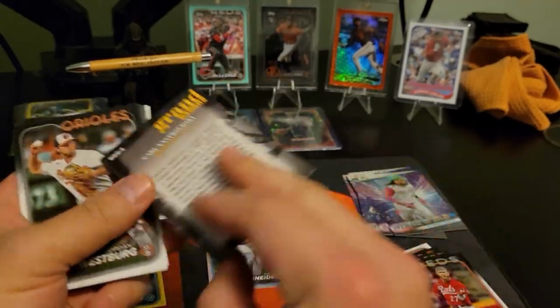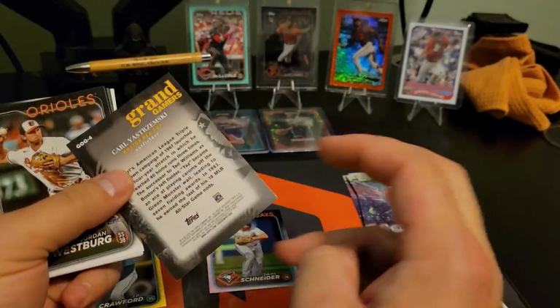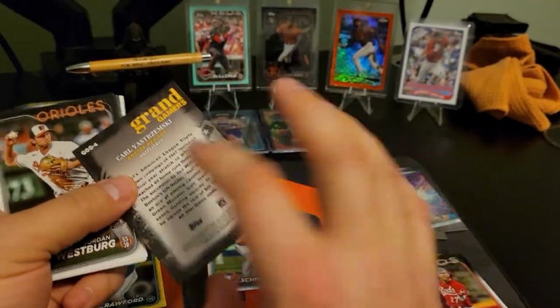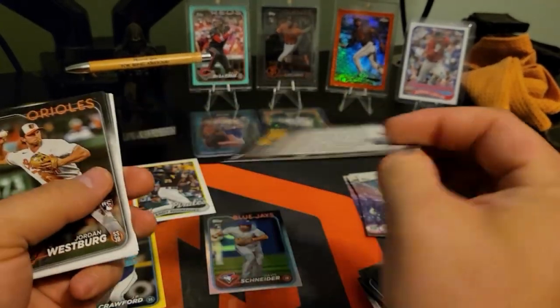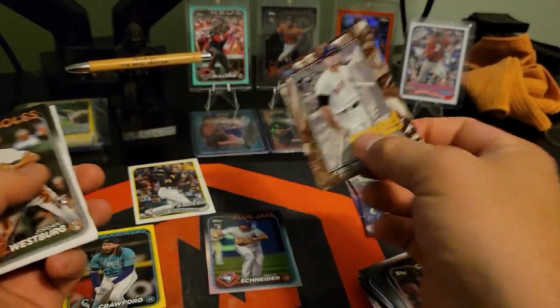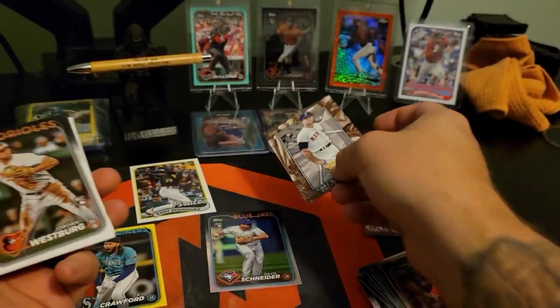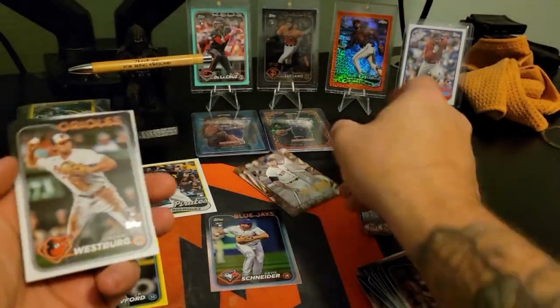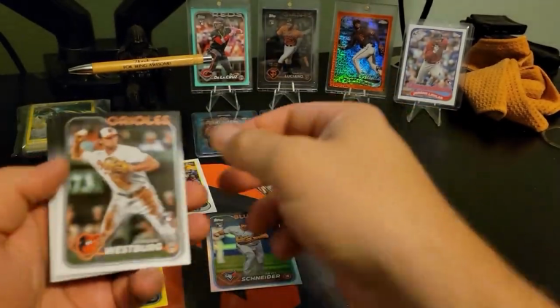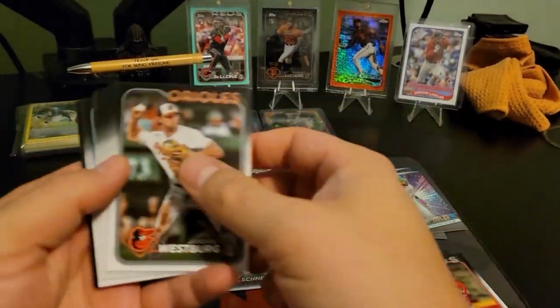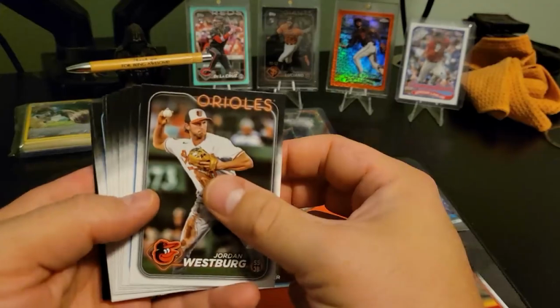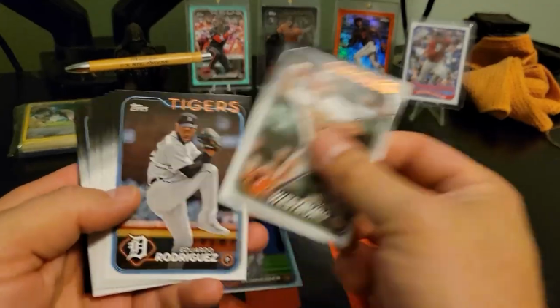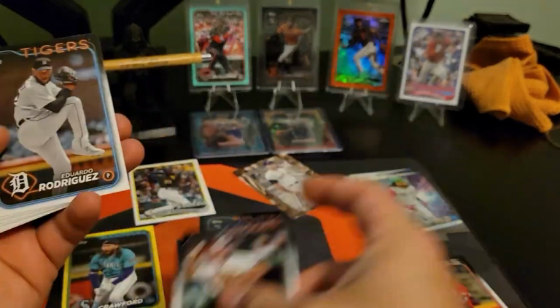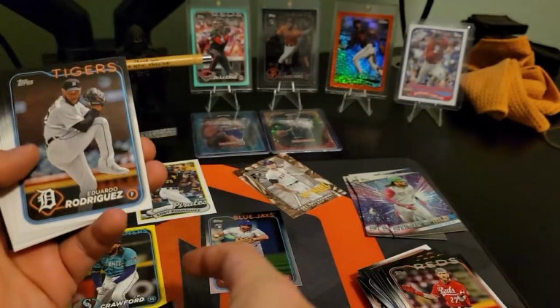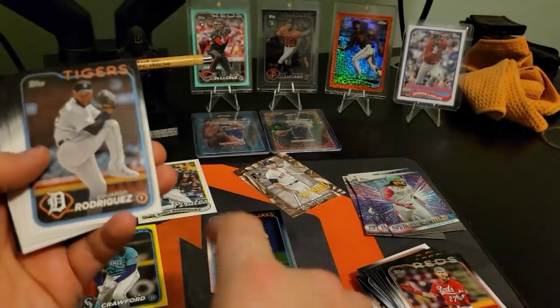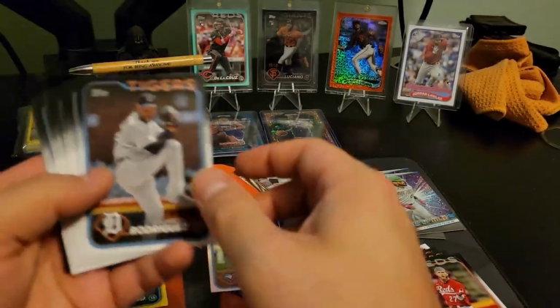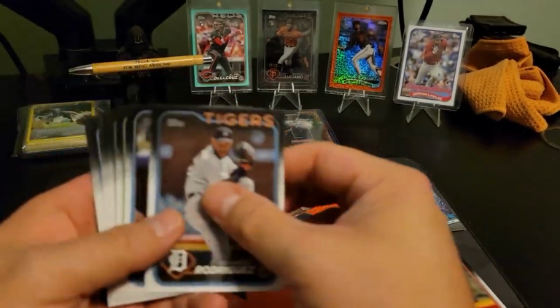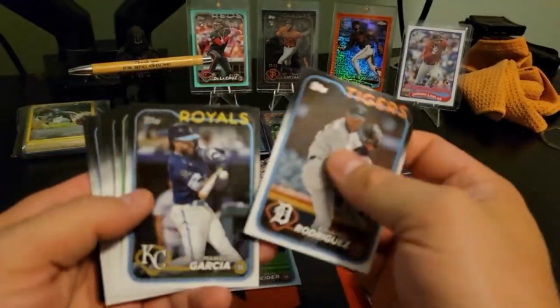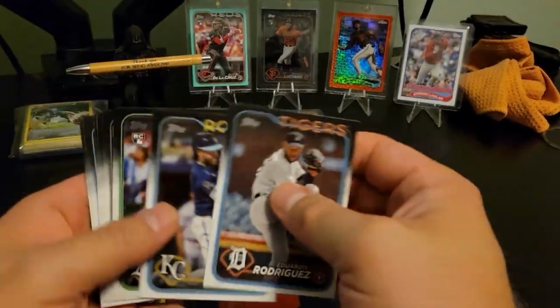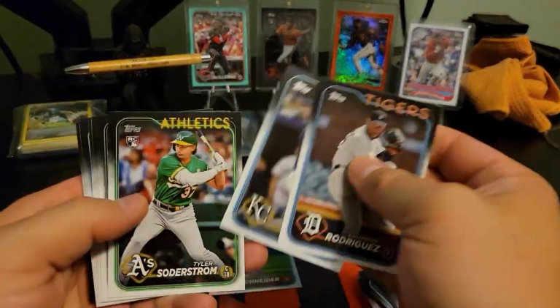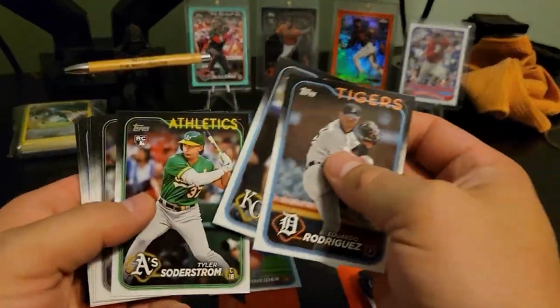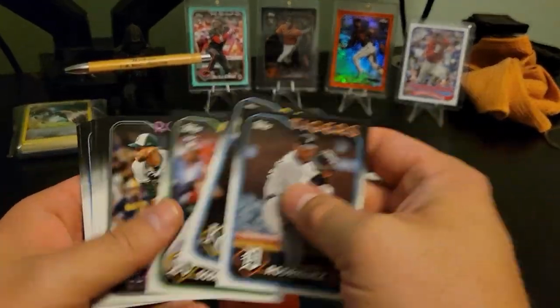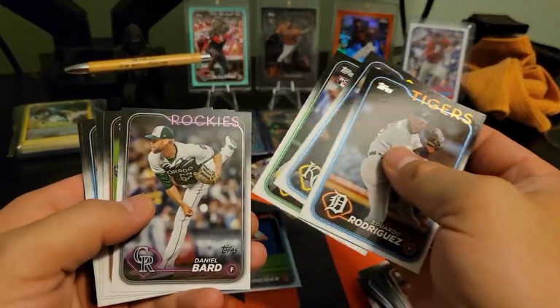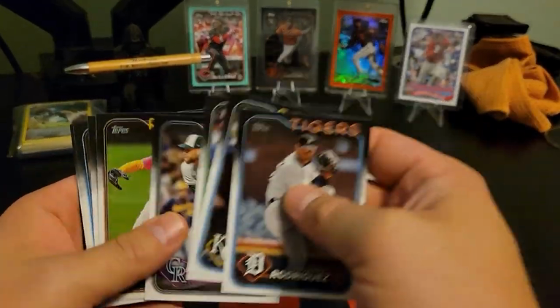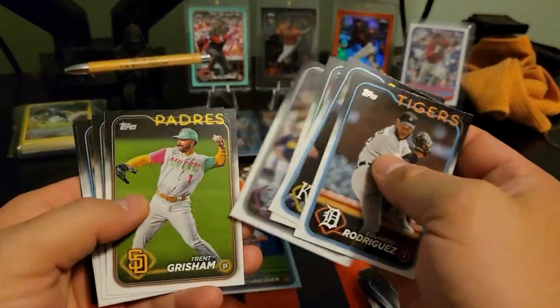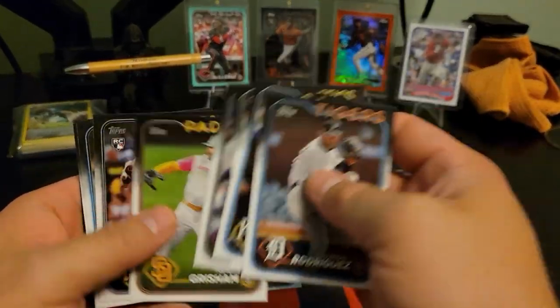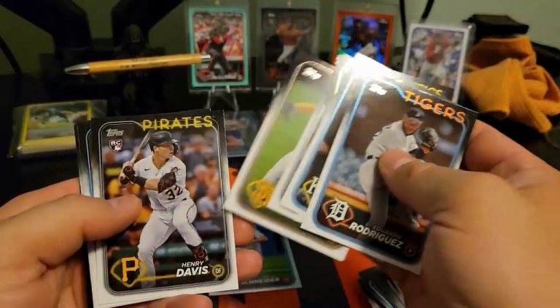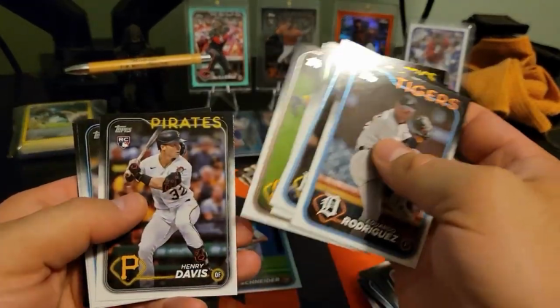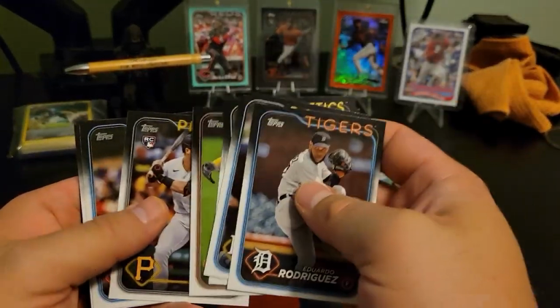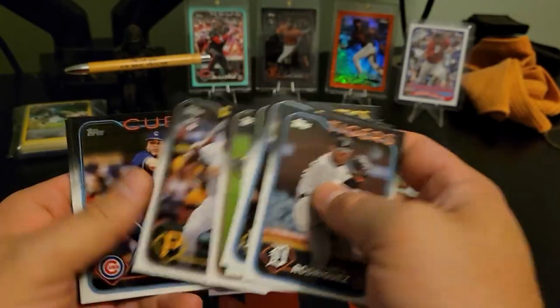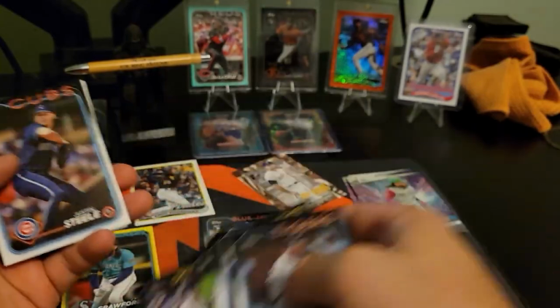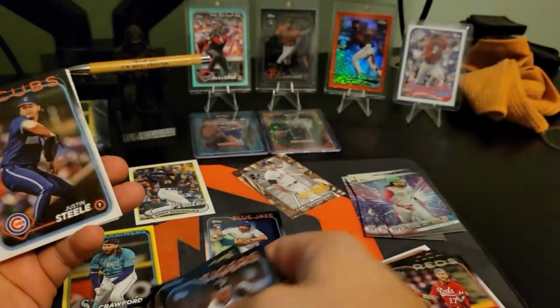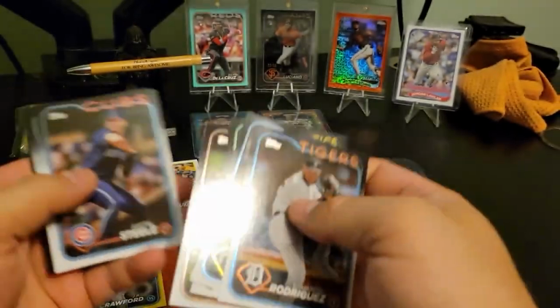Indy Rodriguez — horribly centered, that's really bad. Alright, there's the regular base Grand Gamers. Westberg. Henry Davis.